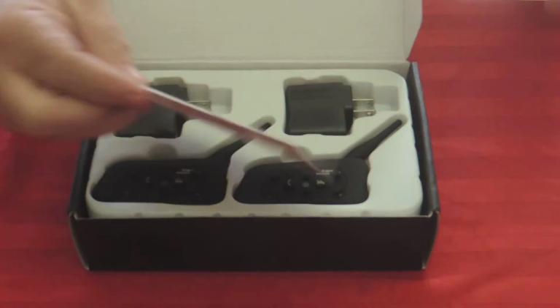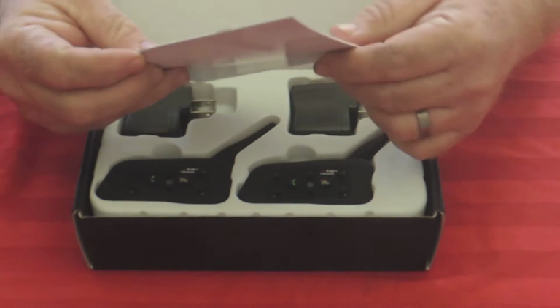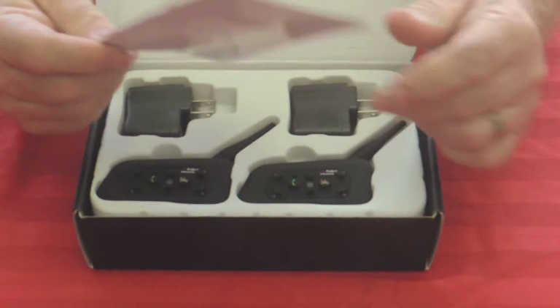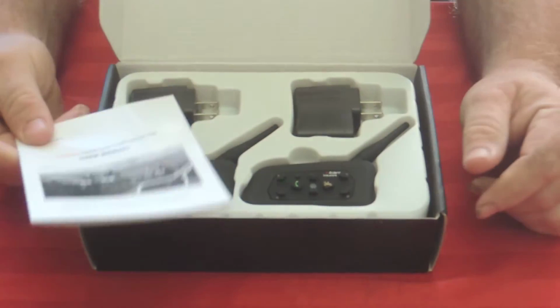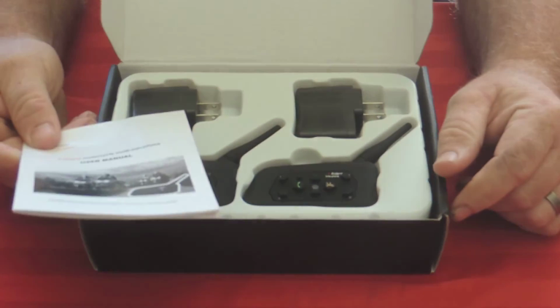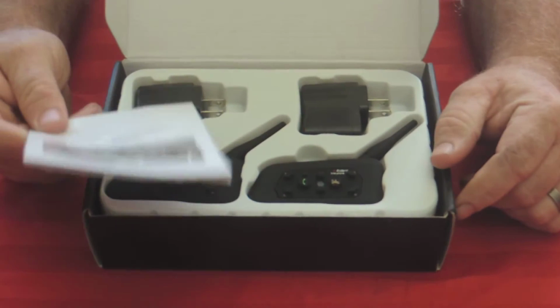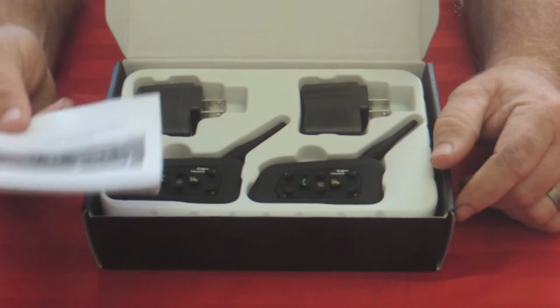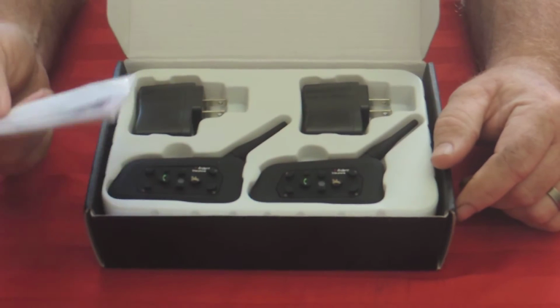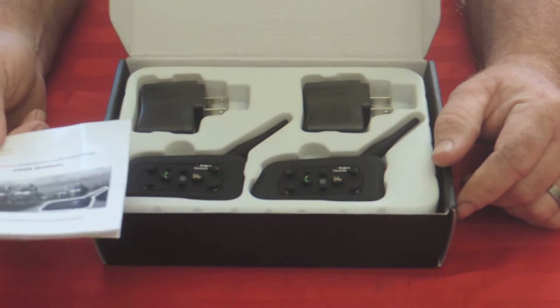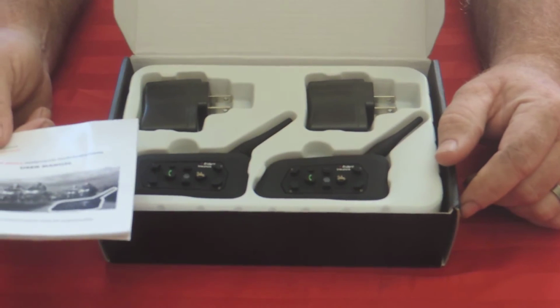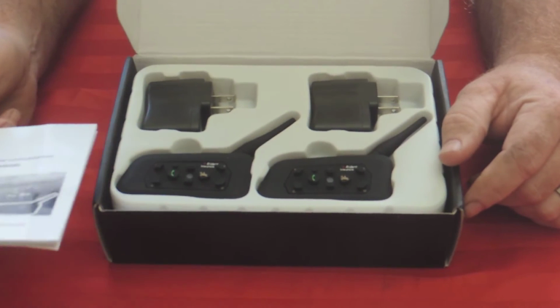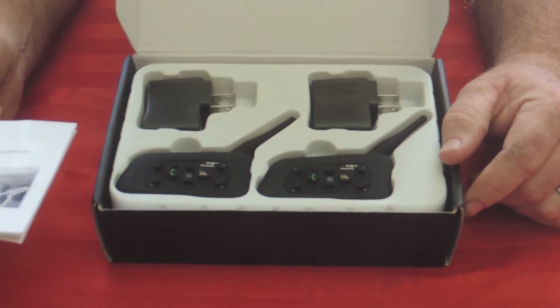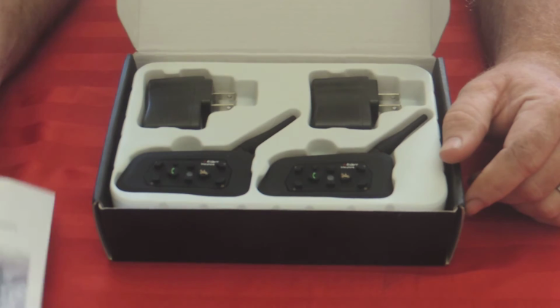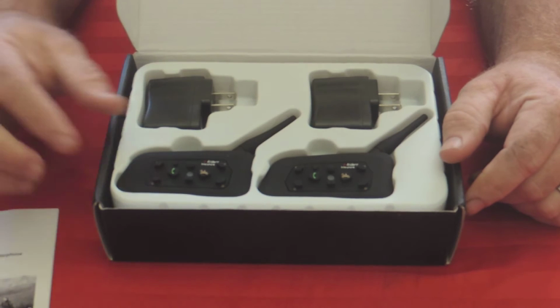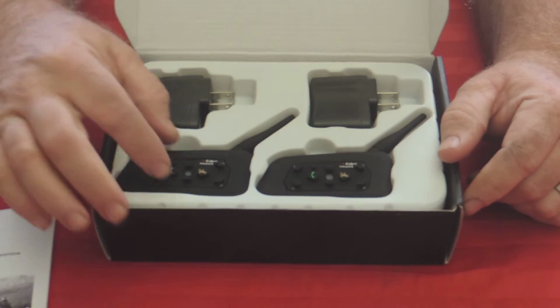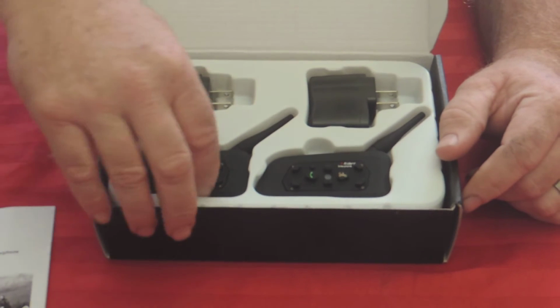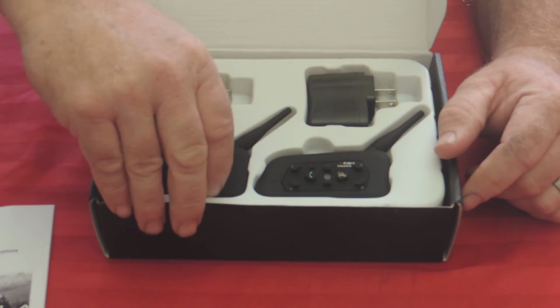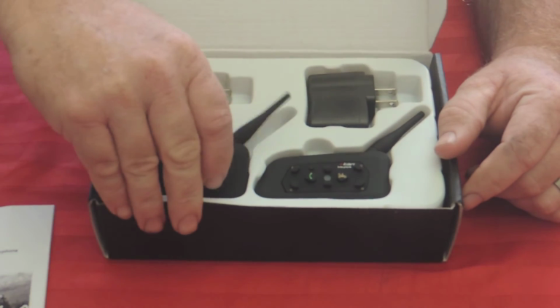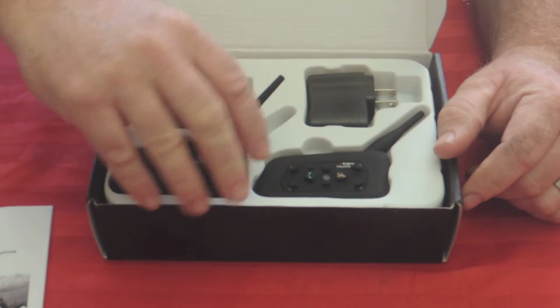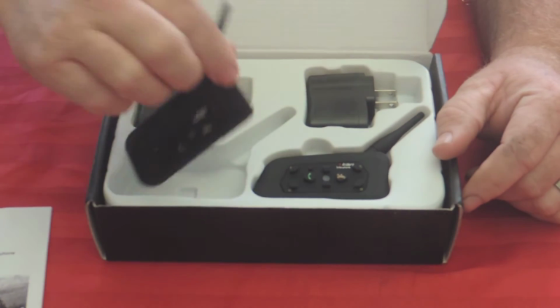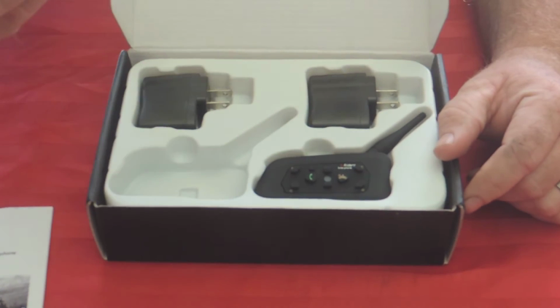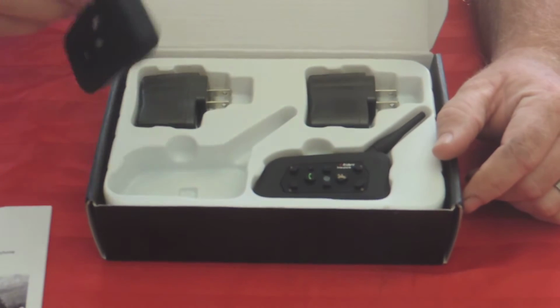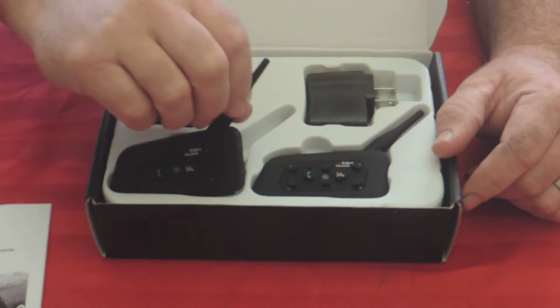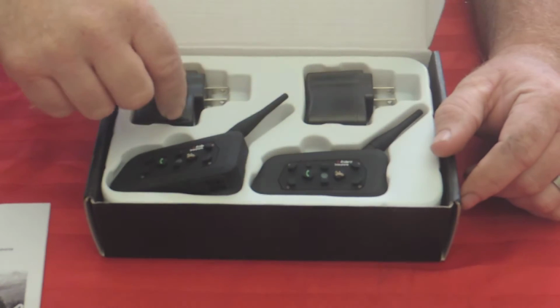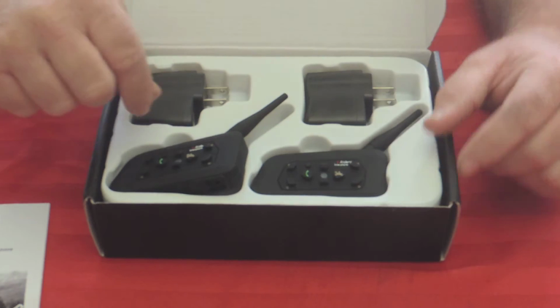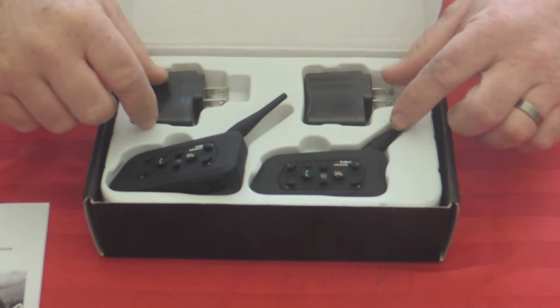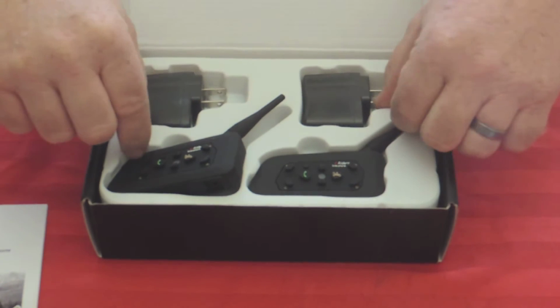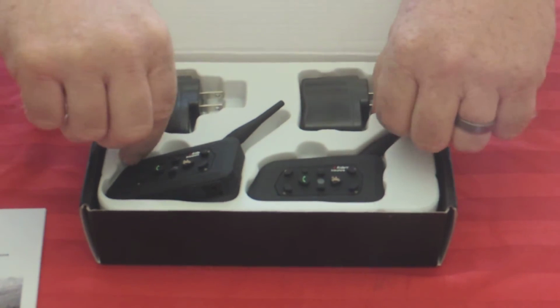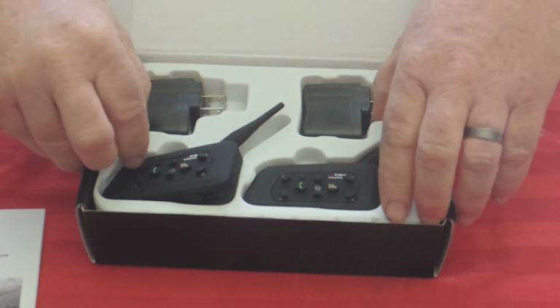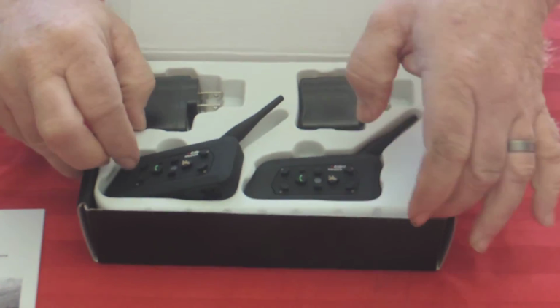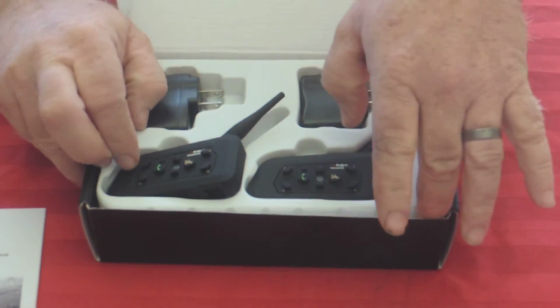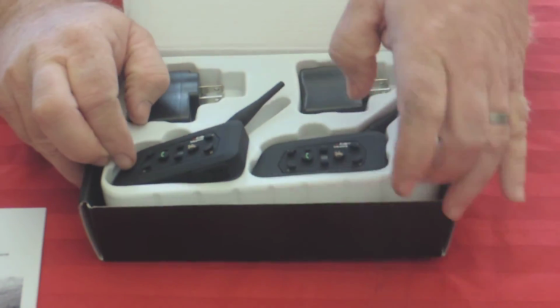We have a user's manual. I think I'm going to do something unusual — I think I'm actually going to read that before I do anything. Two very compact headsets and chargers. I assume there's stuff underneath here. Let's take a look.